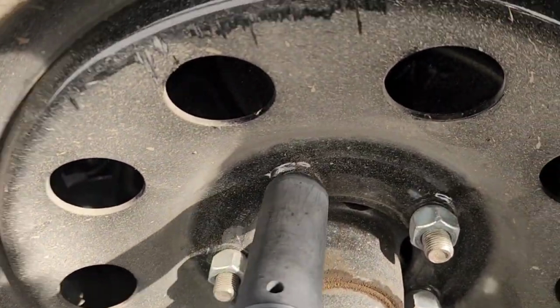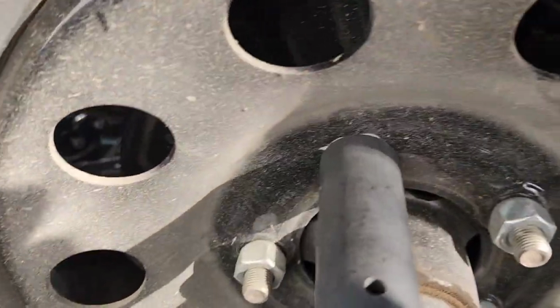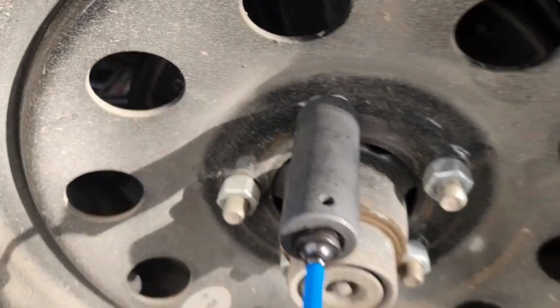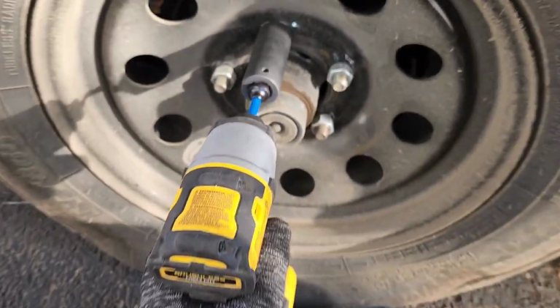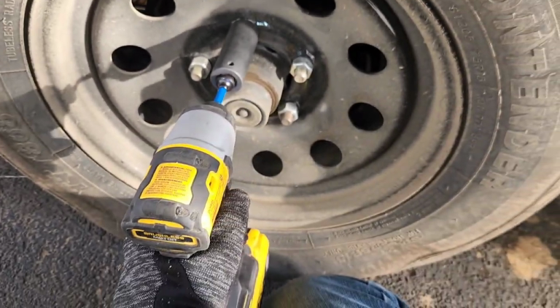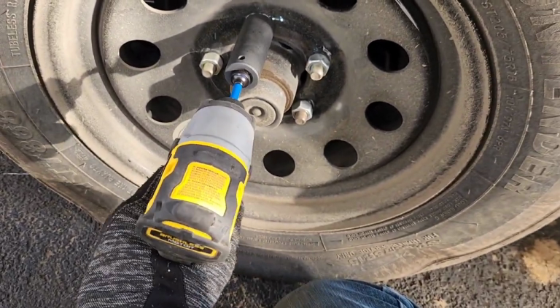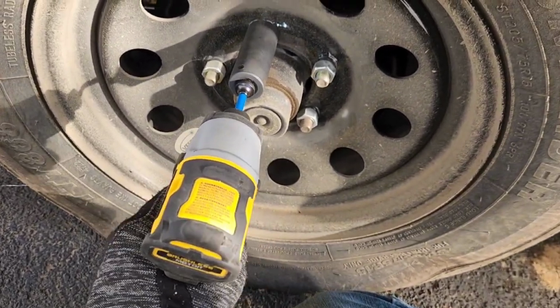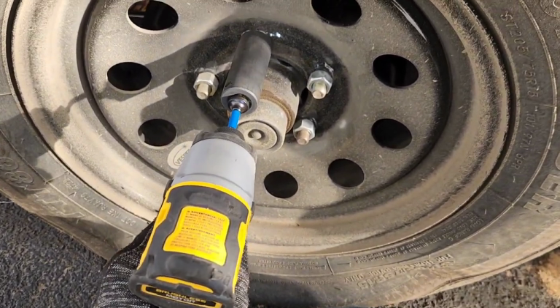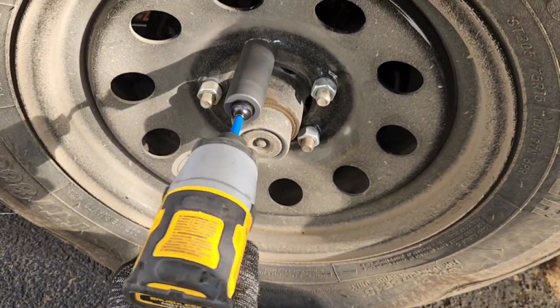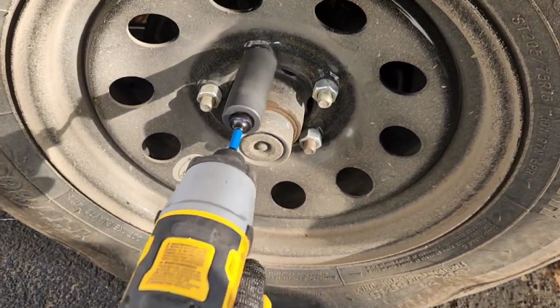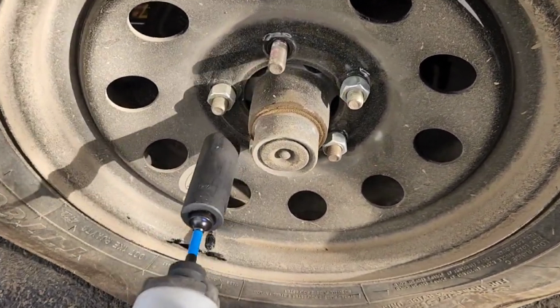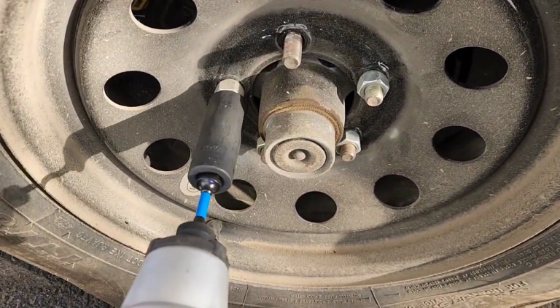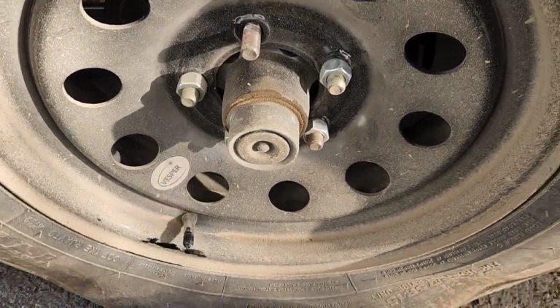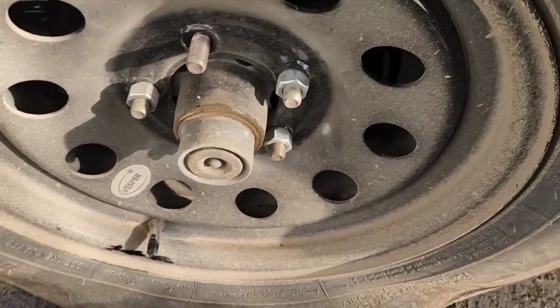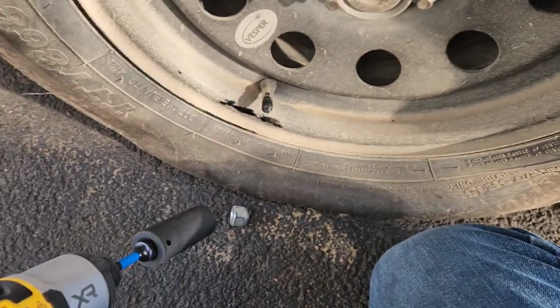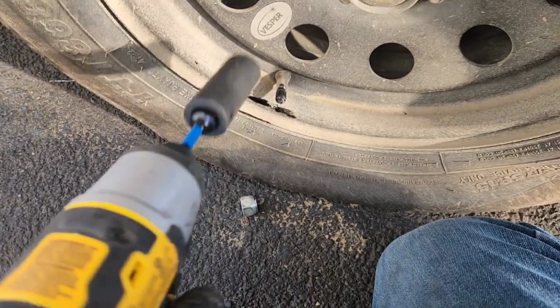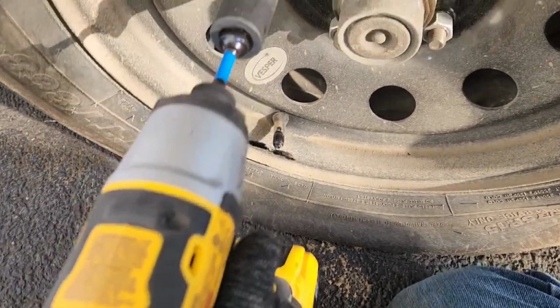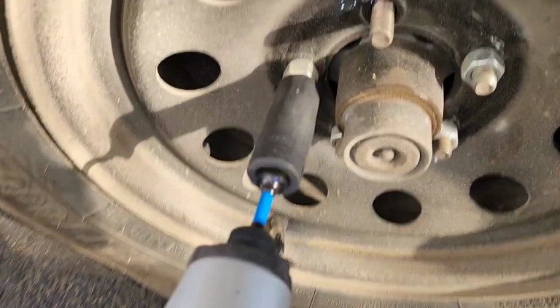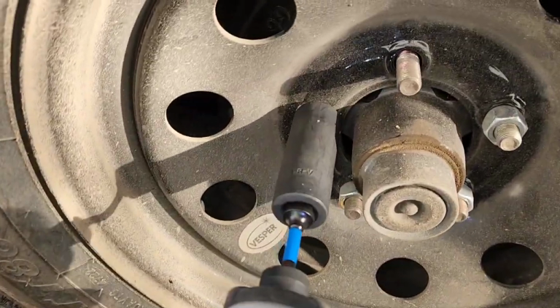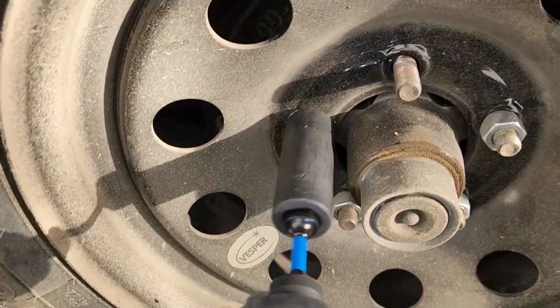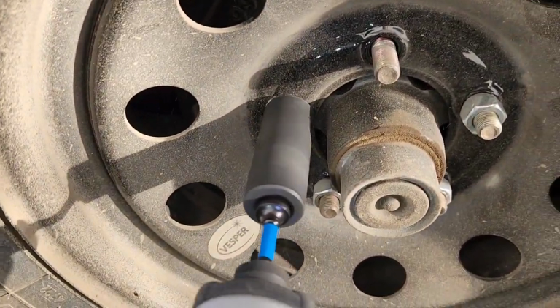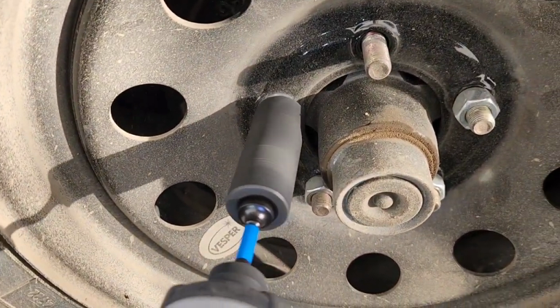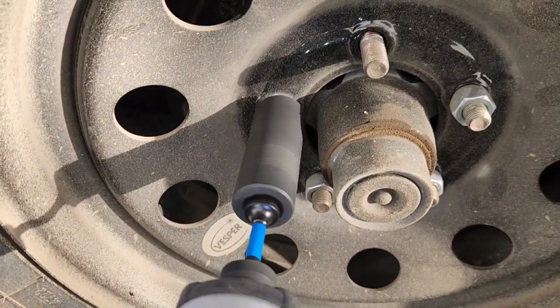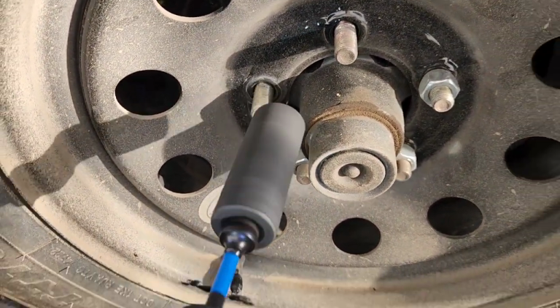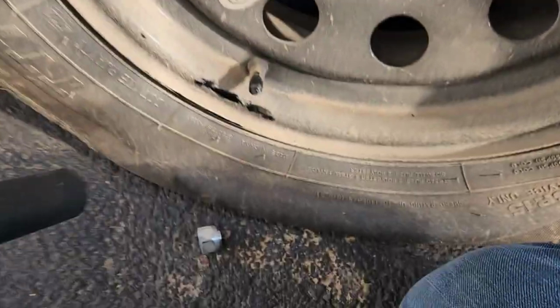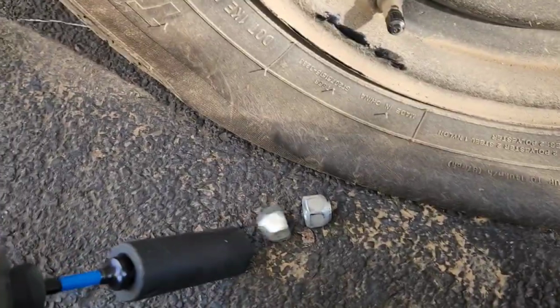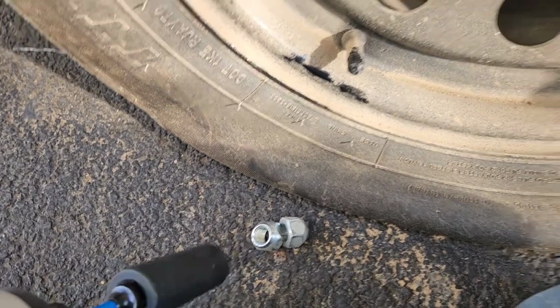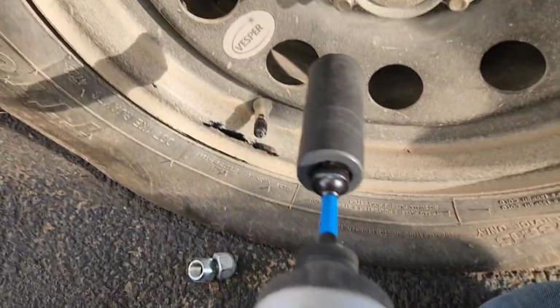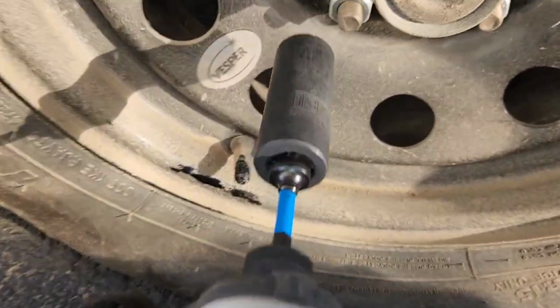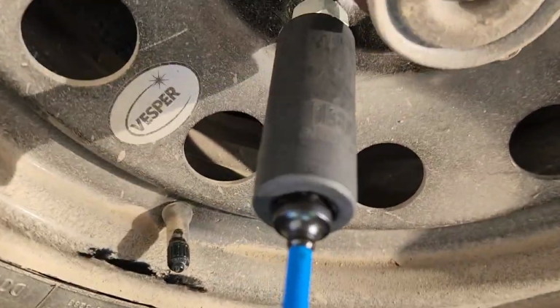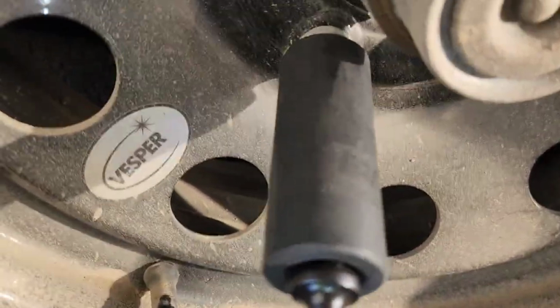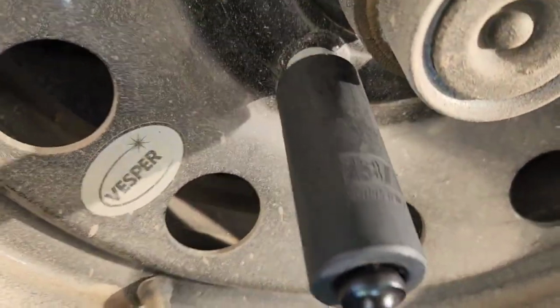So as you can see here today, we're starting it off right by doing a tire removal. We had a nail on the tire the other day. I think we got it at the landfill — that's where we usually get them.